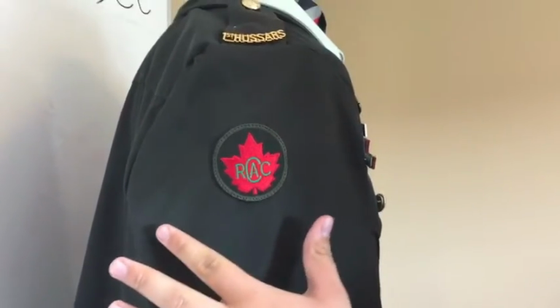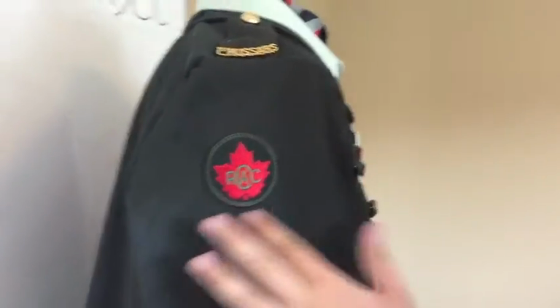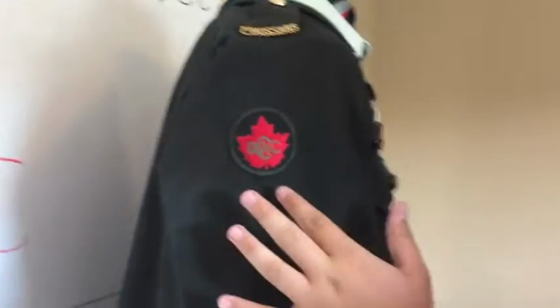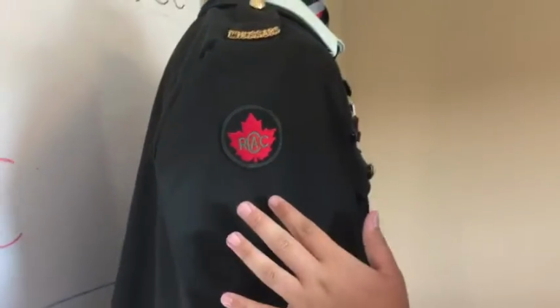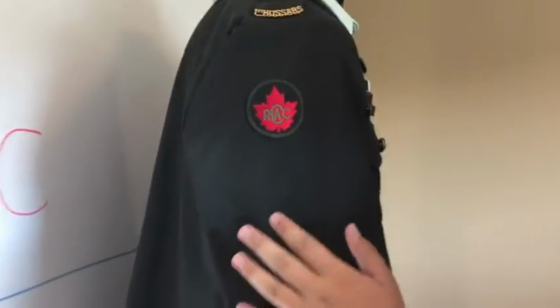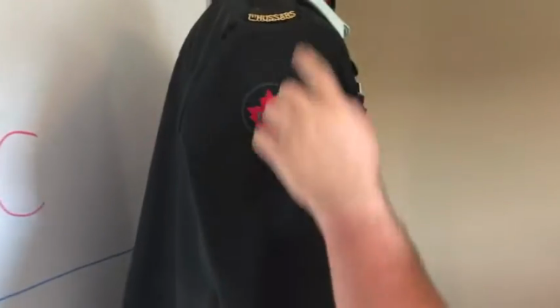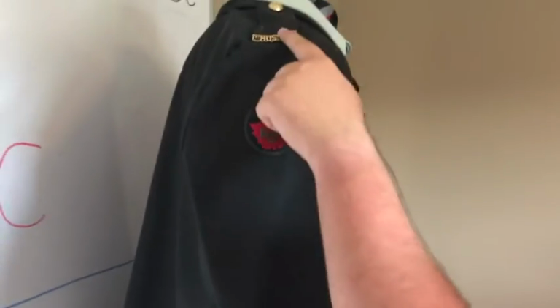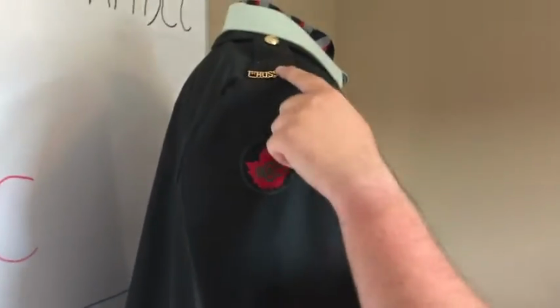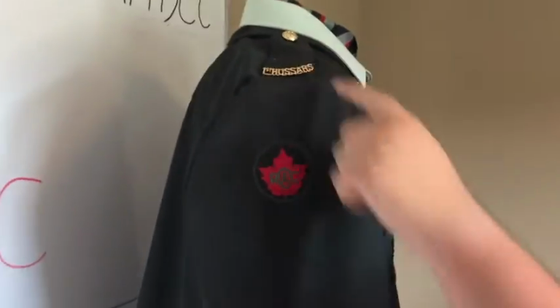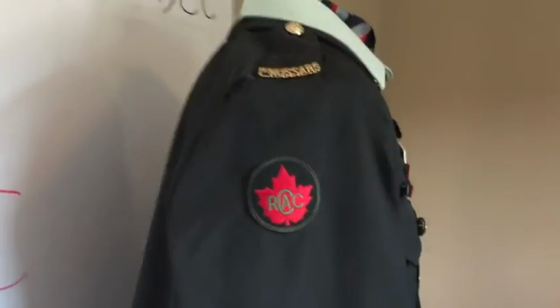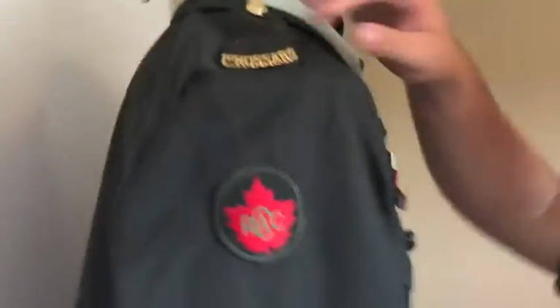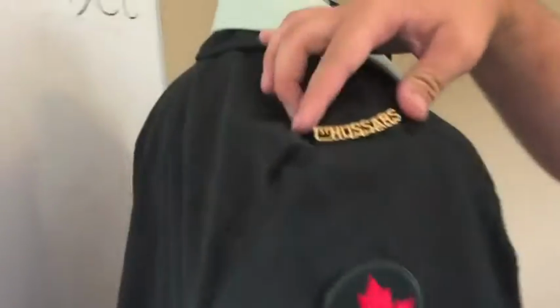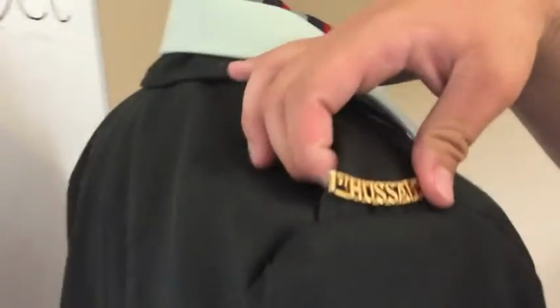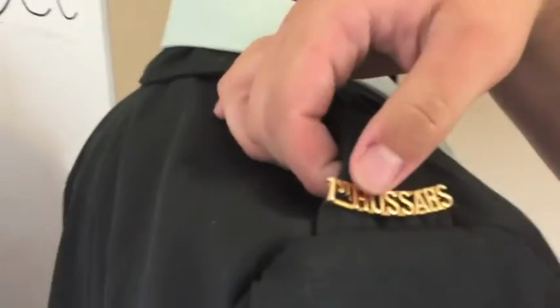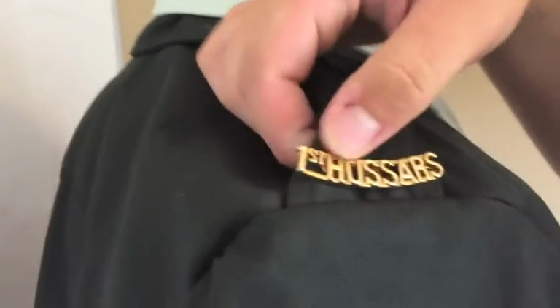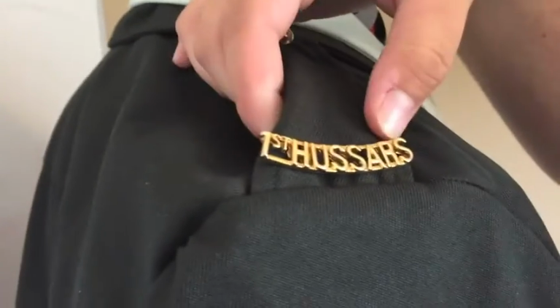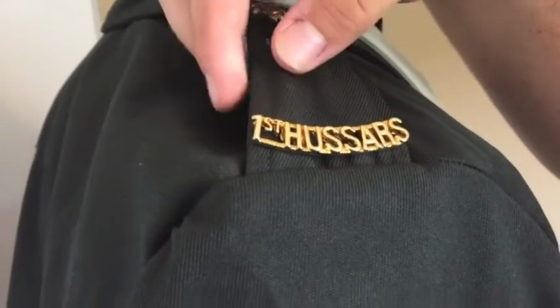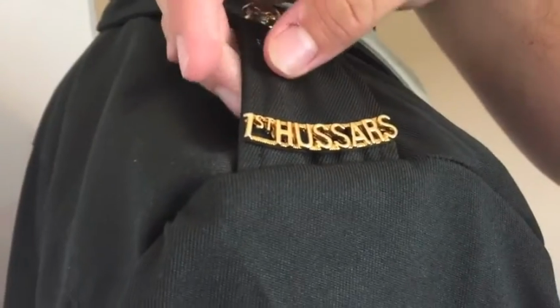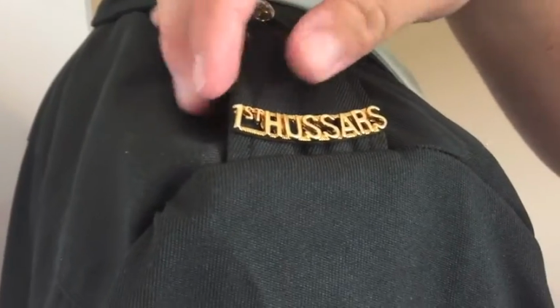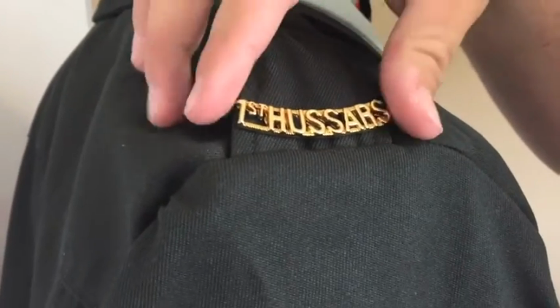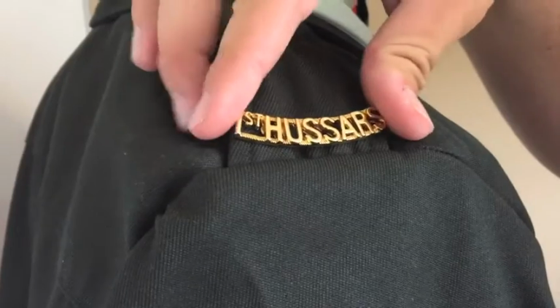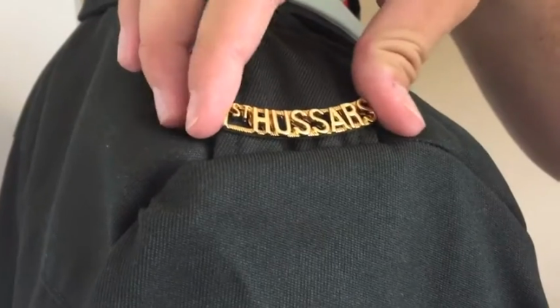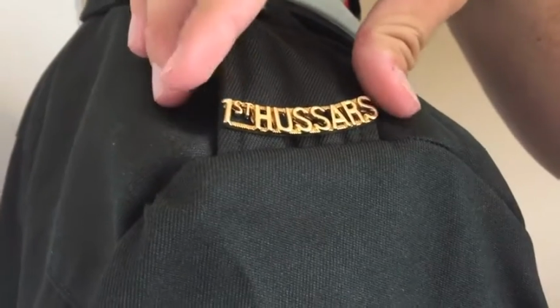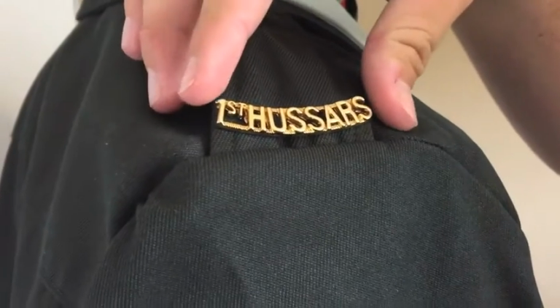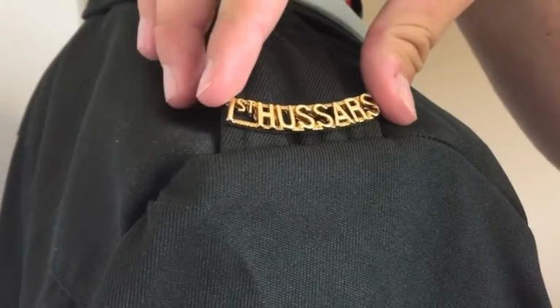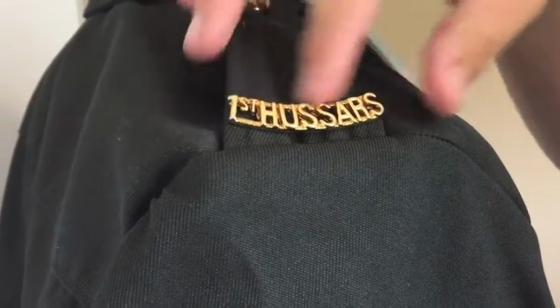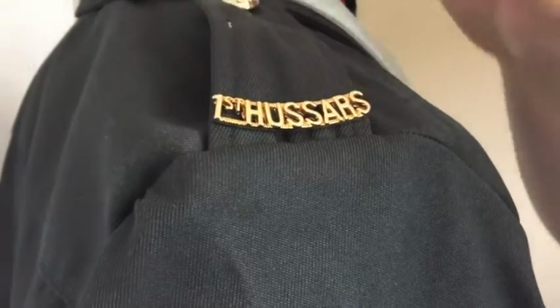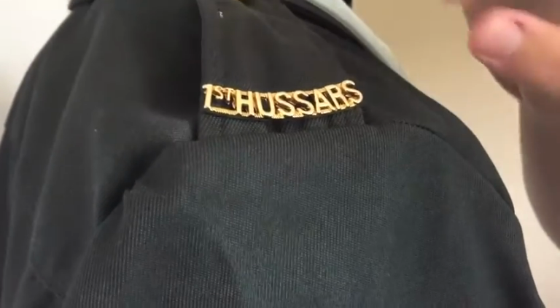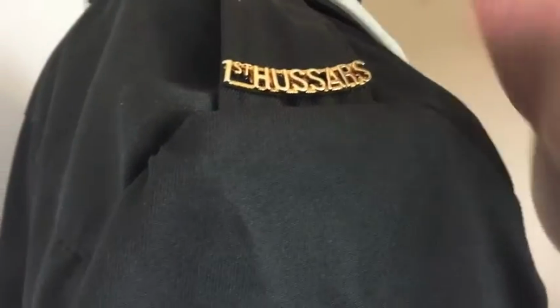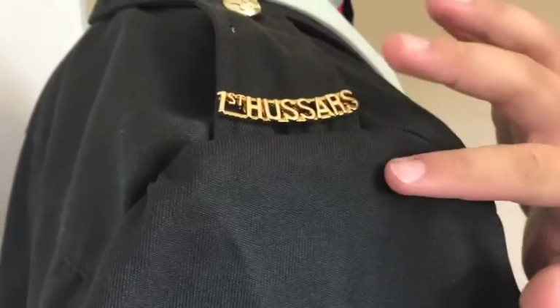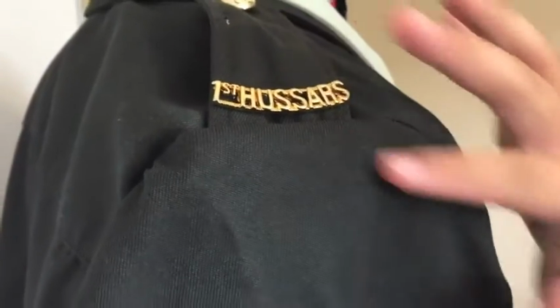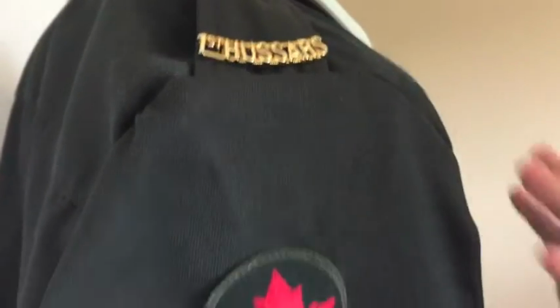If you're promoted to sergeant, you will receive metal shoulder flashes, or shoulder titles, and these will replace your shoulder flash.